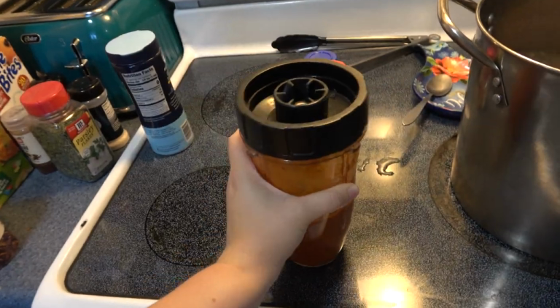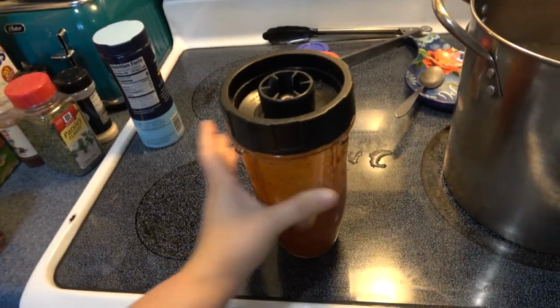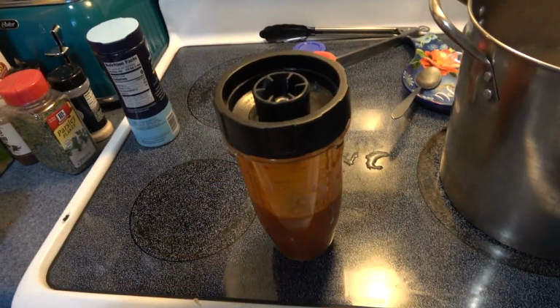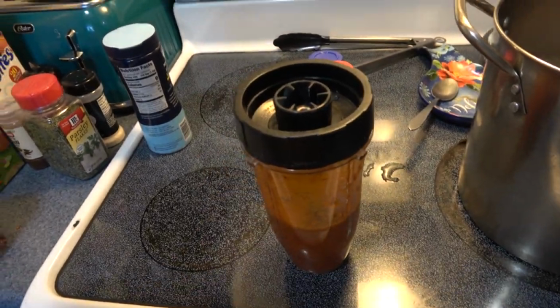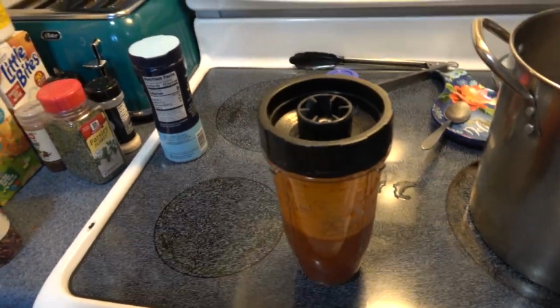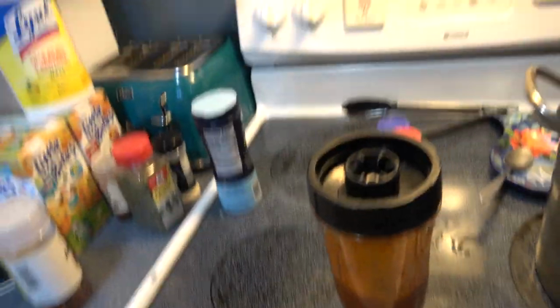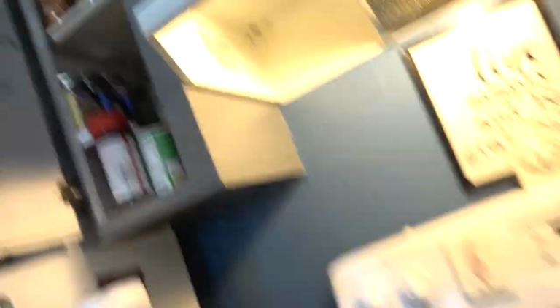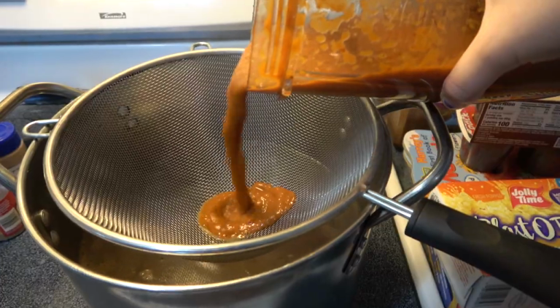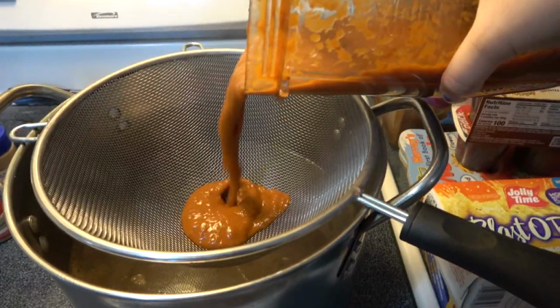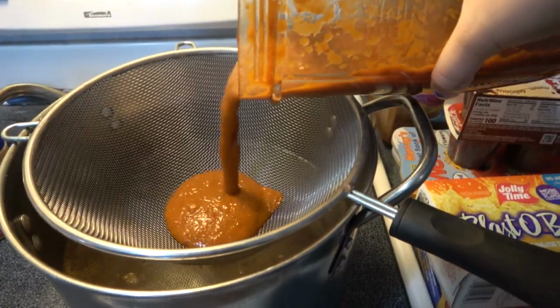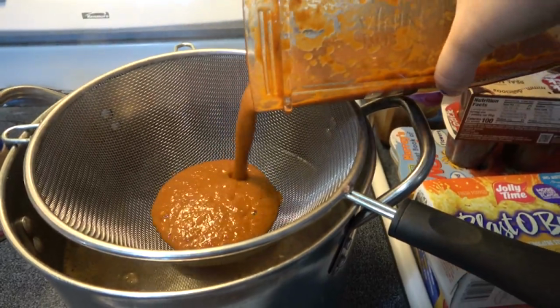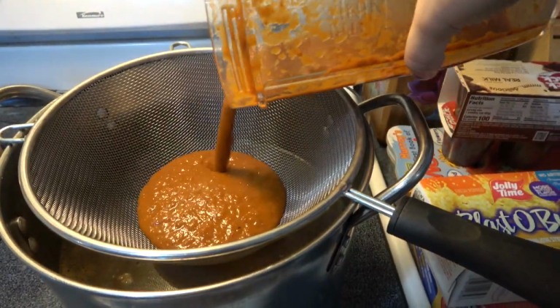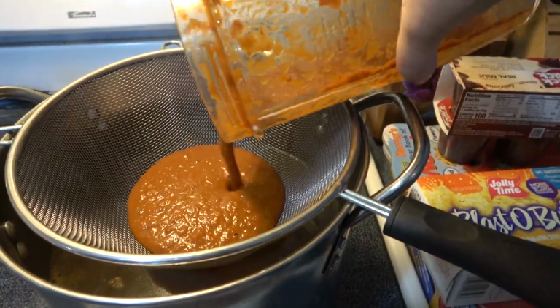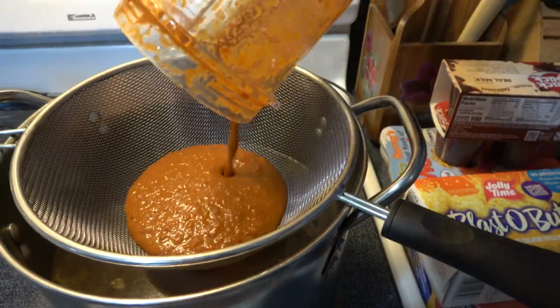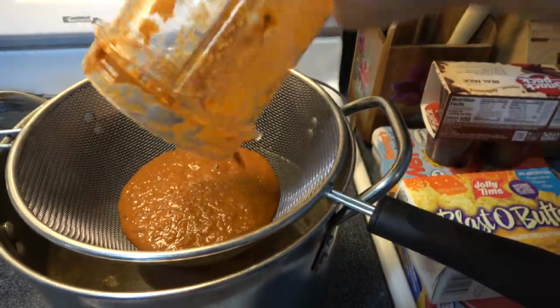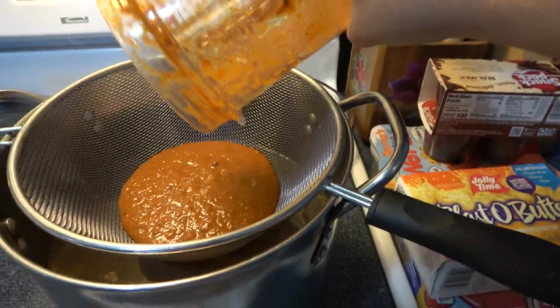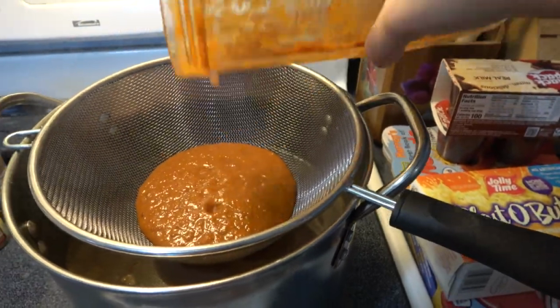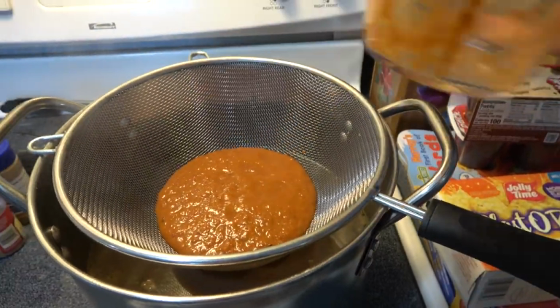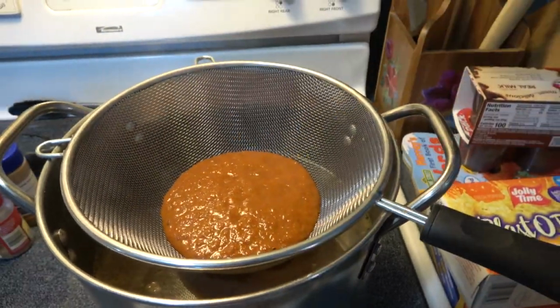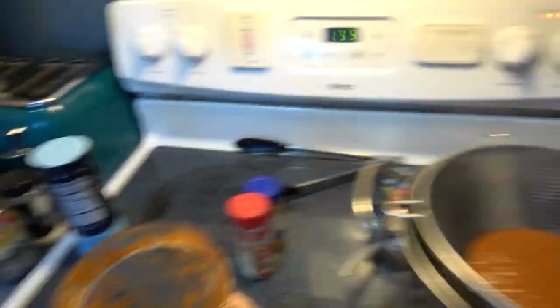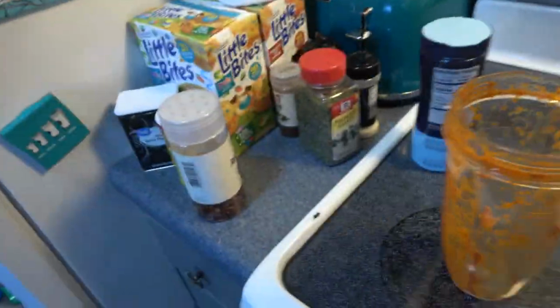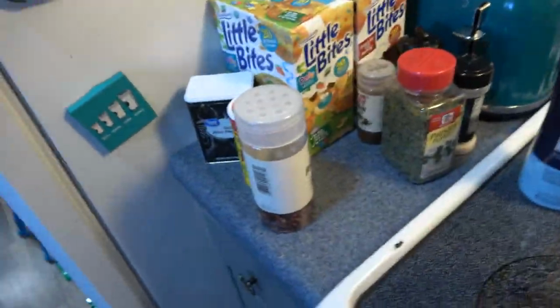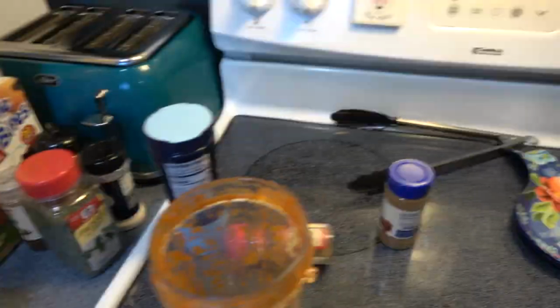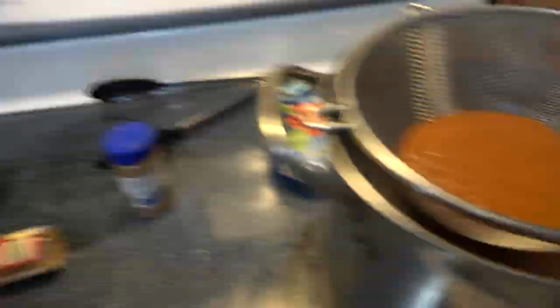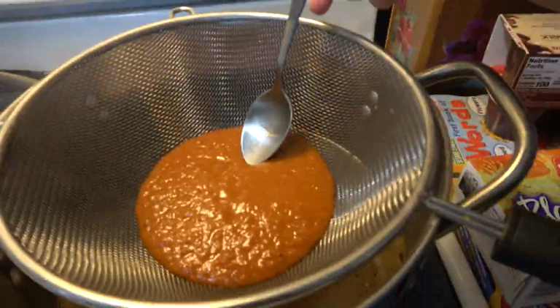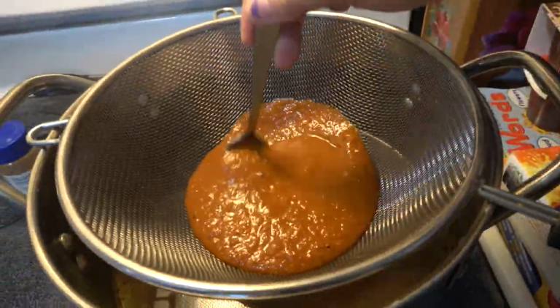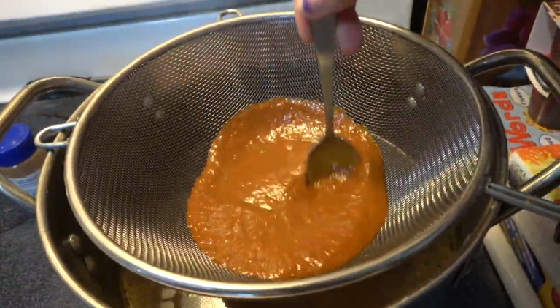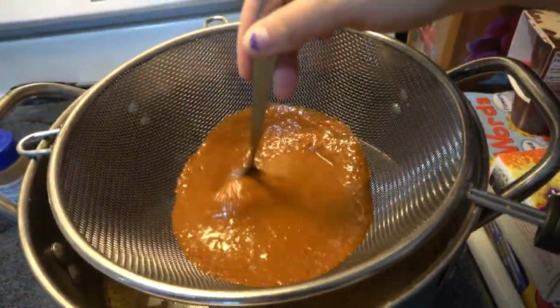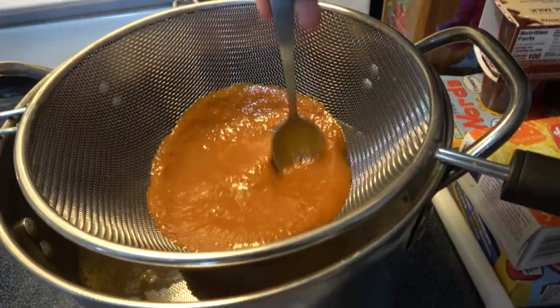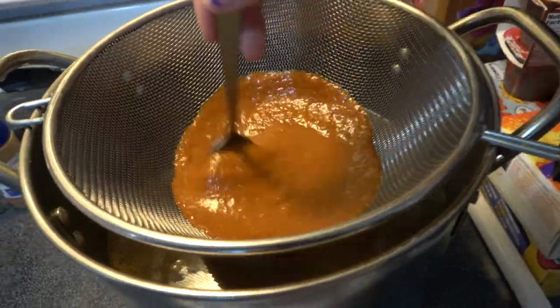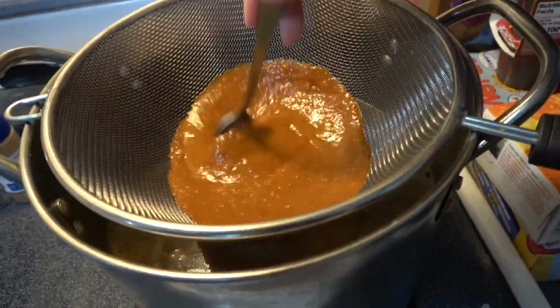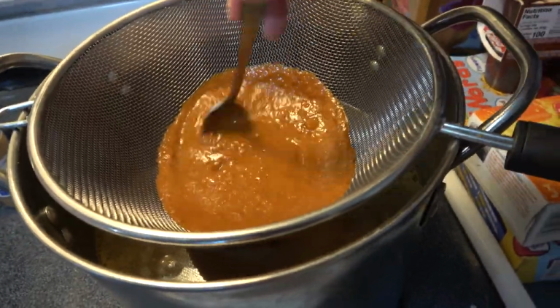I chose to strain everything back in — it's not necessary, you don't have to do that. I just felt more comfortable doing this. I did have some little chunks that stayed out.